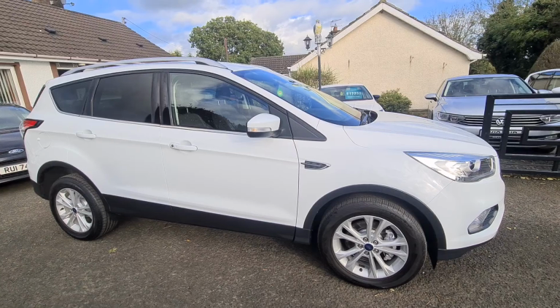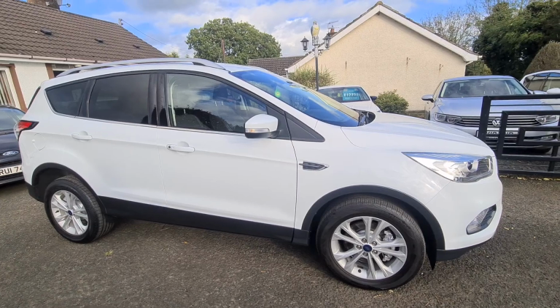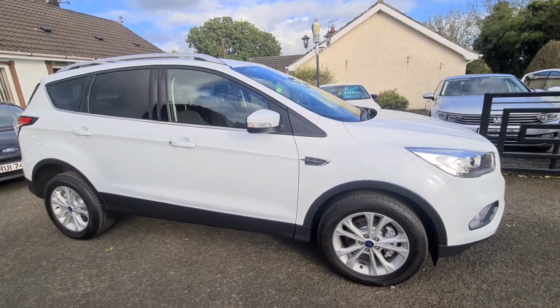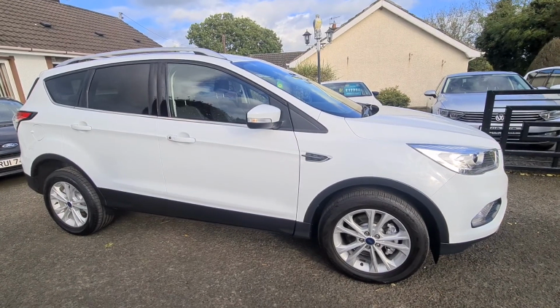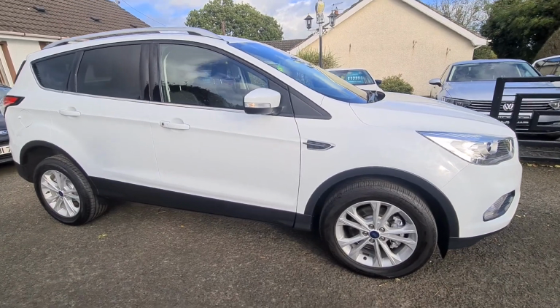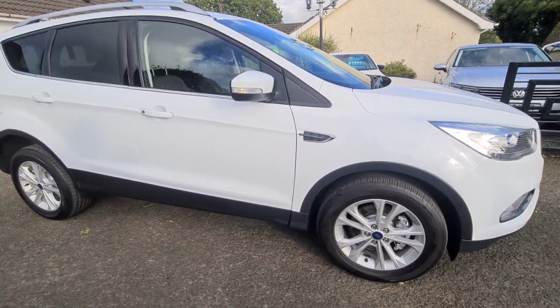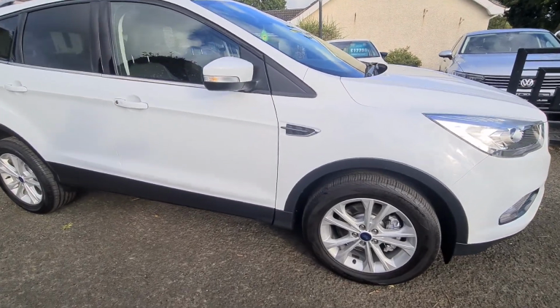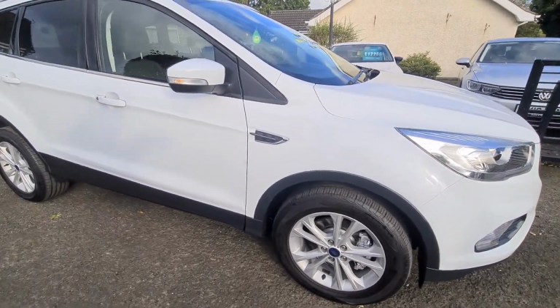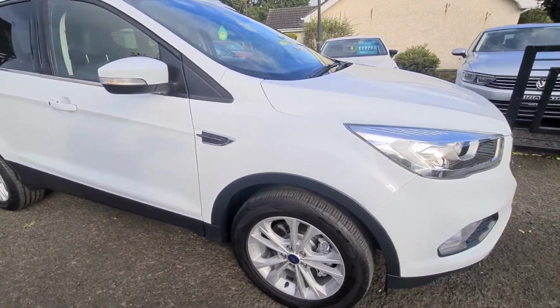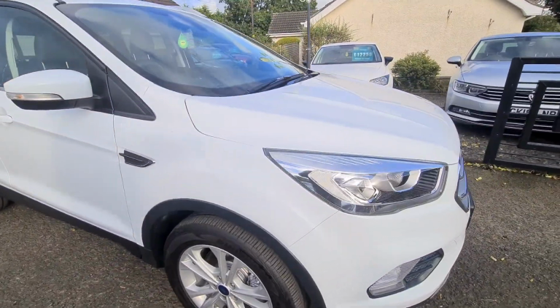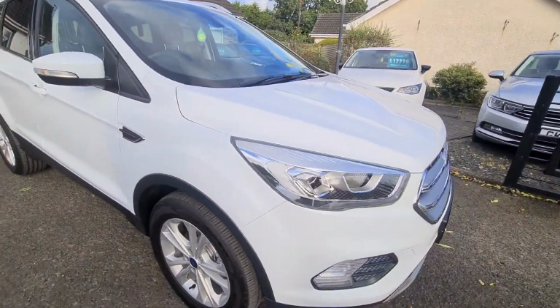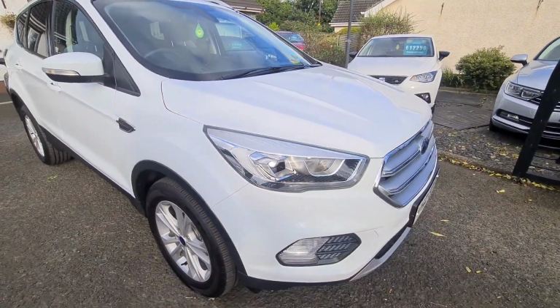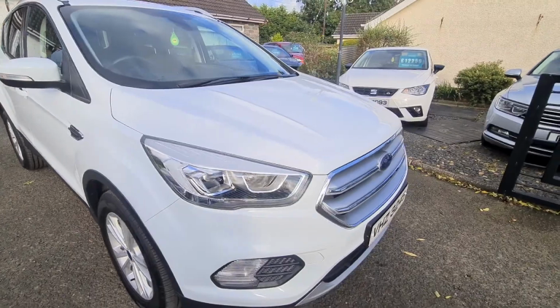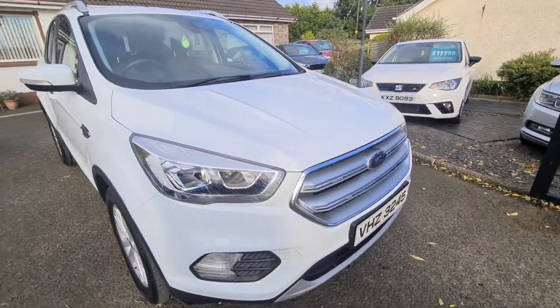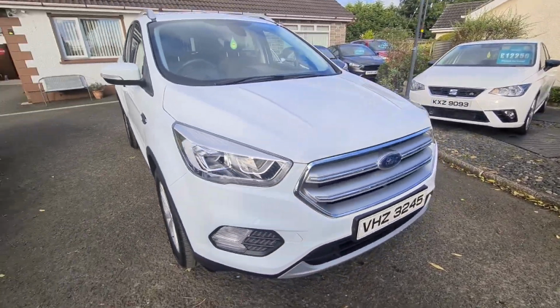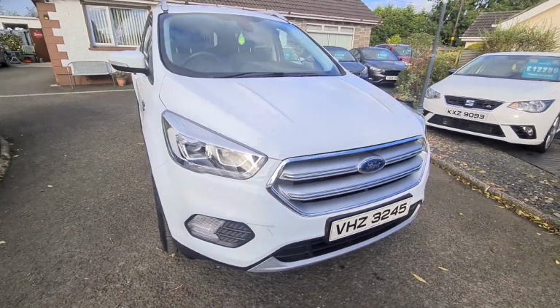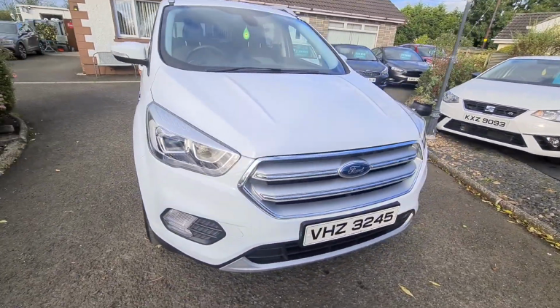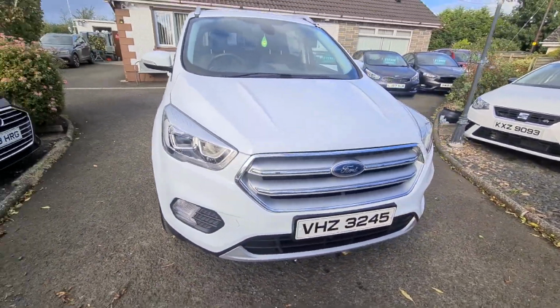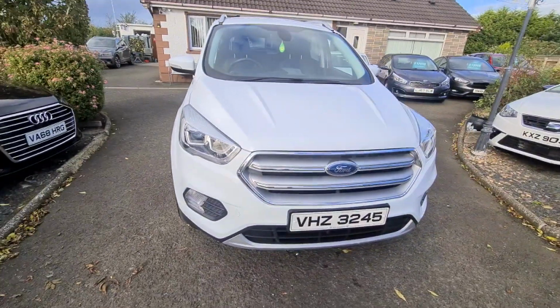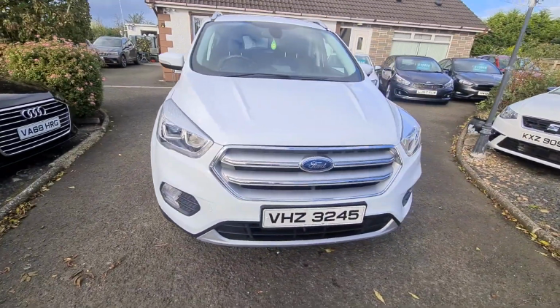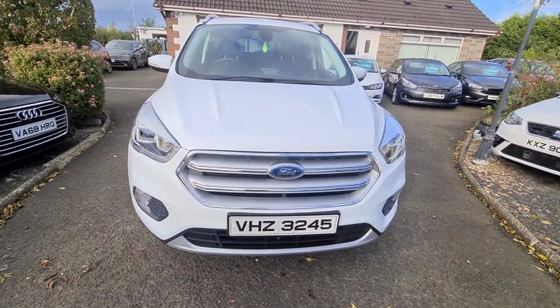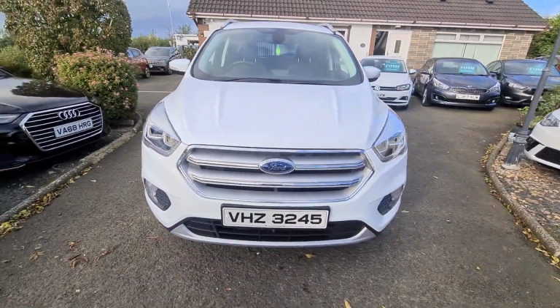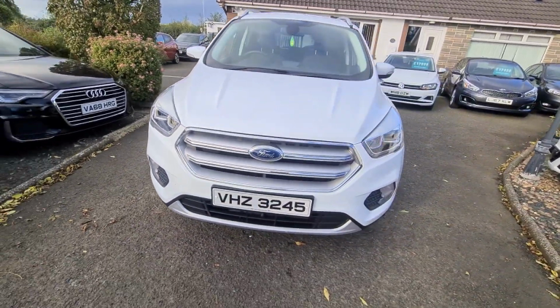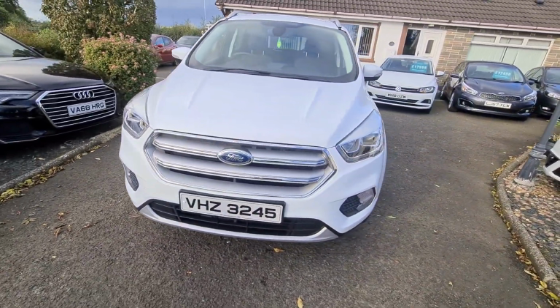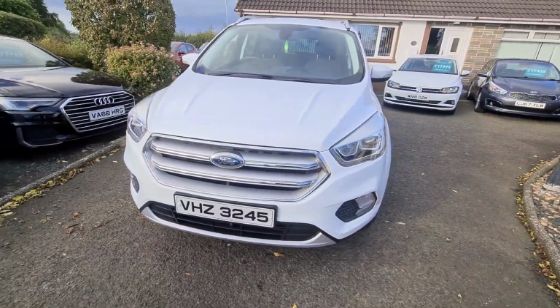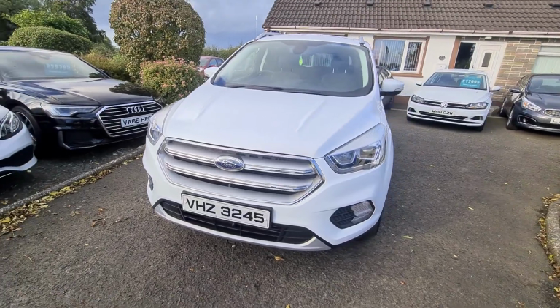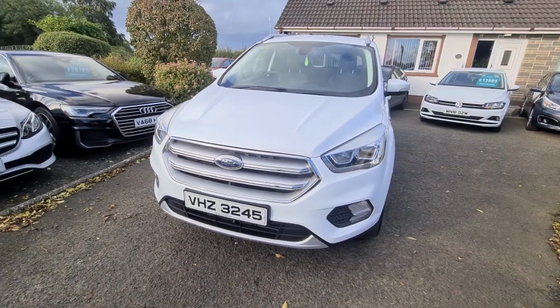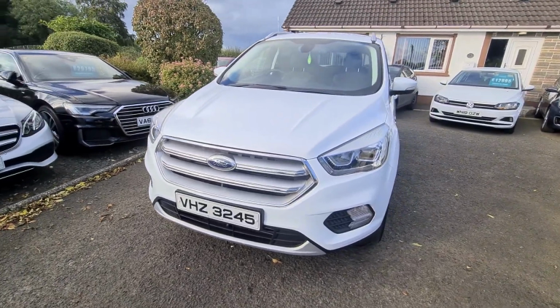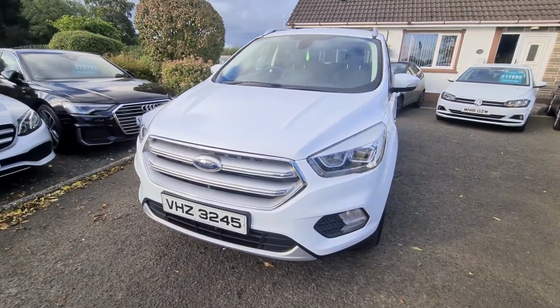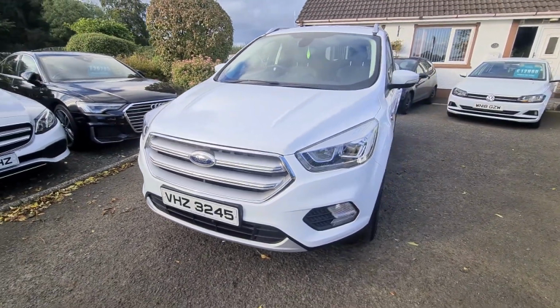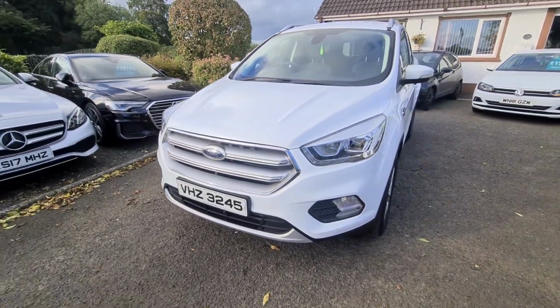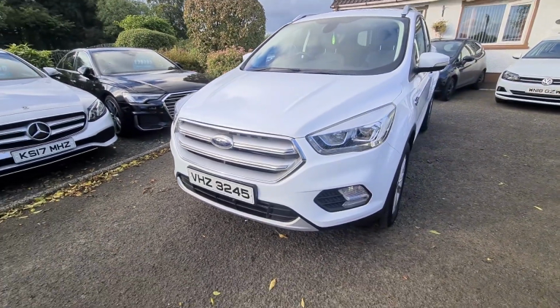Hi folks, welcome to this walk-around video showing the features of this 2018 Ford Cougar 1.5 Titanium. This is the 1.5 diesel automatic 6-speed auto.